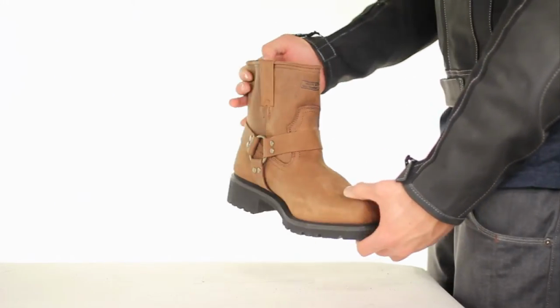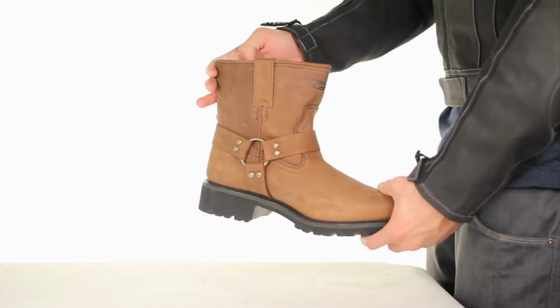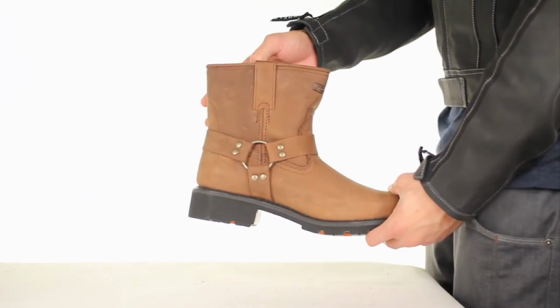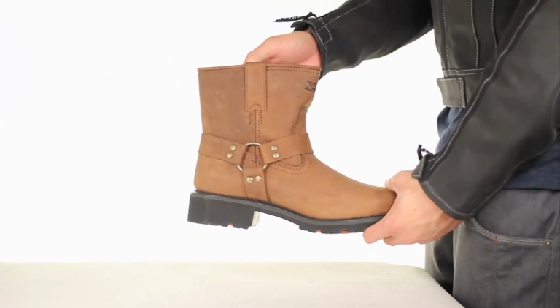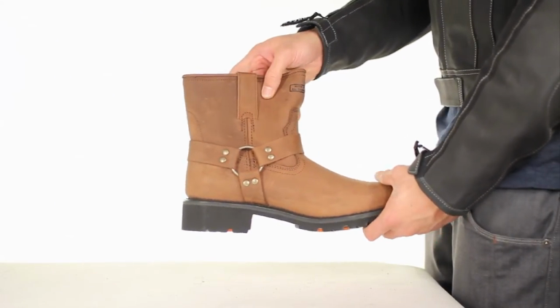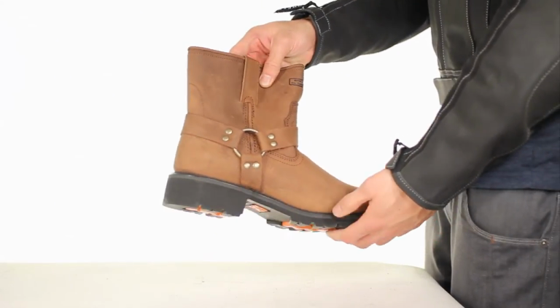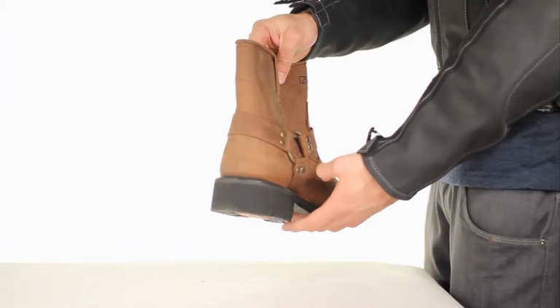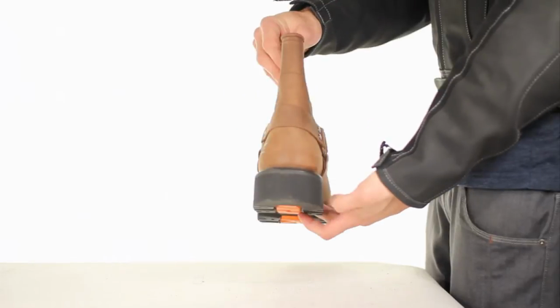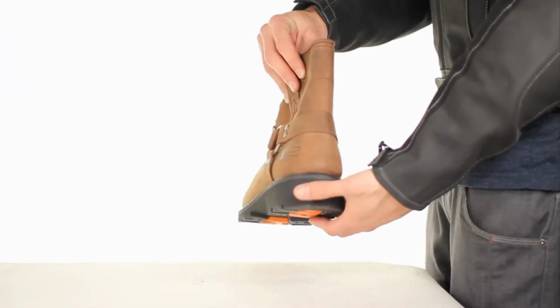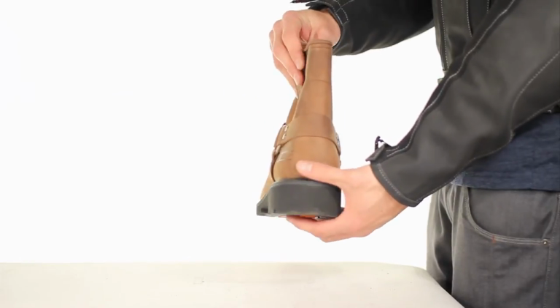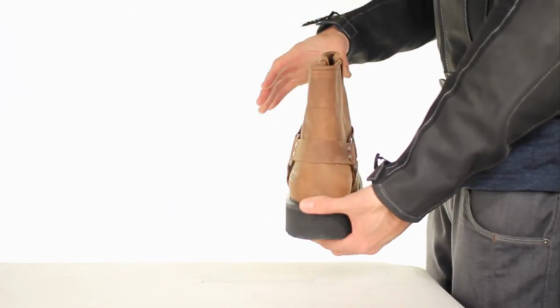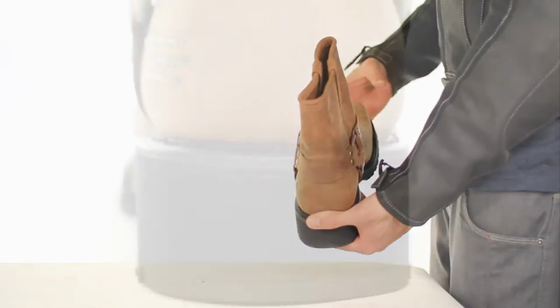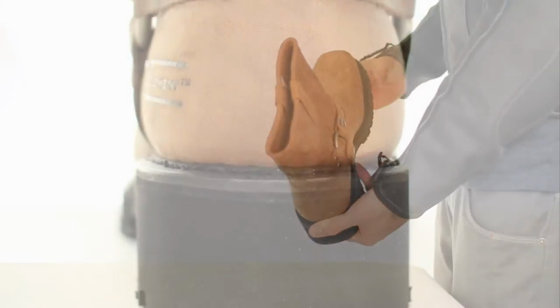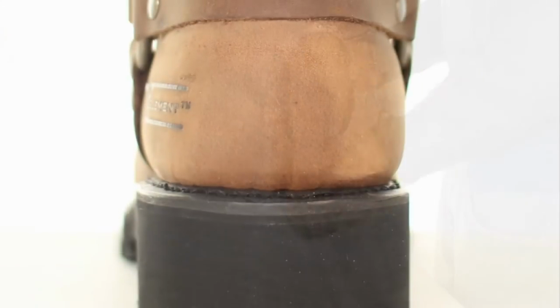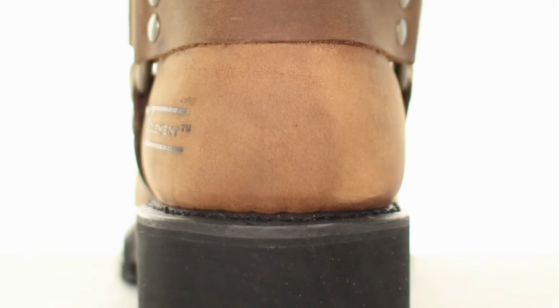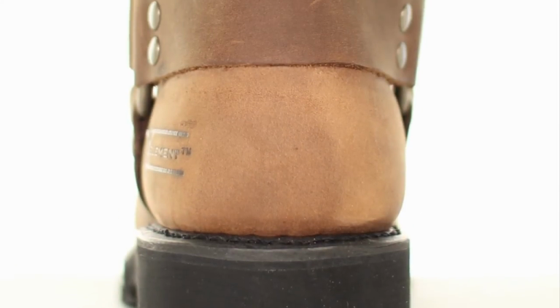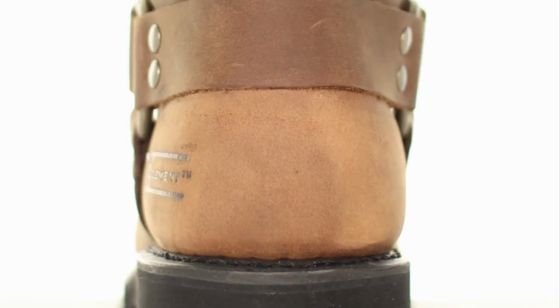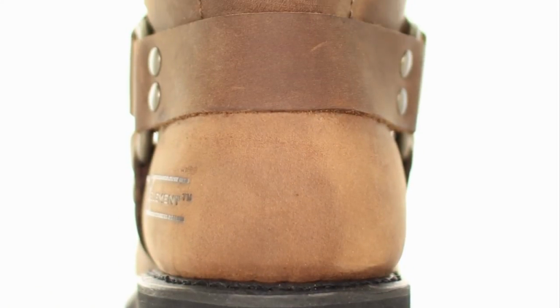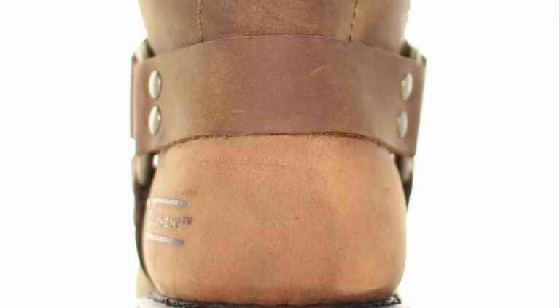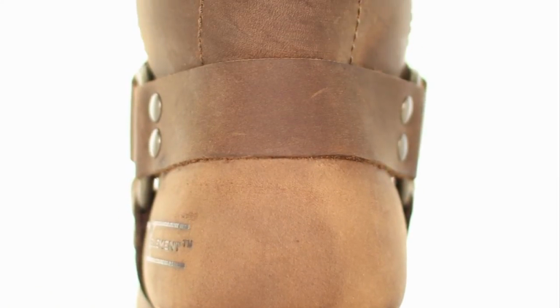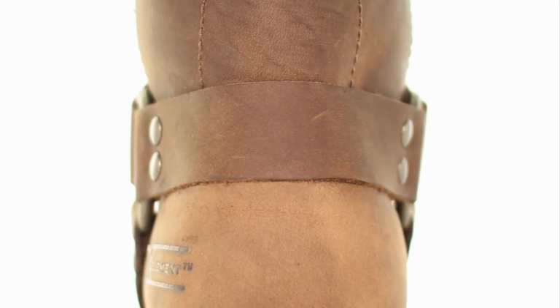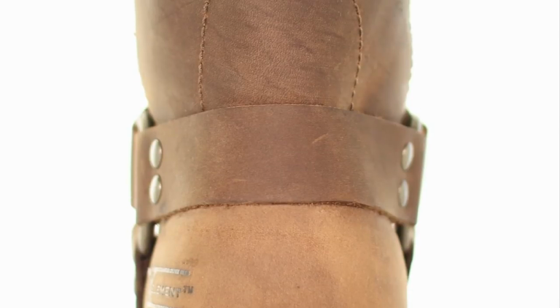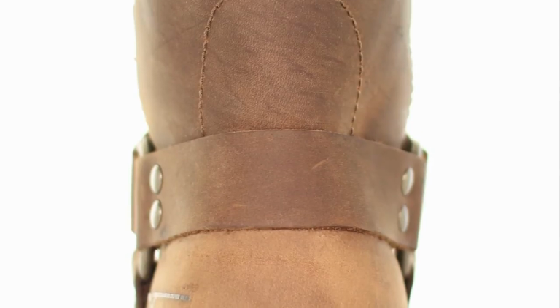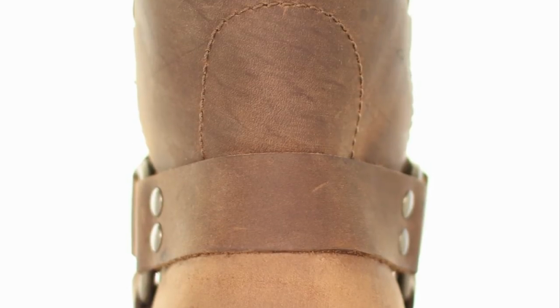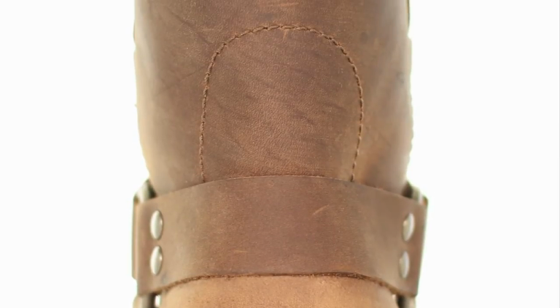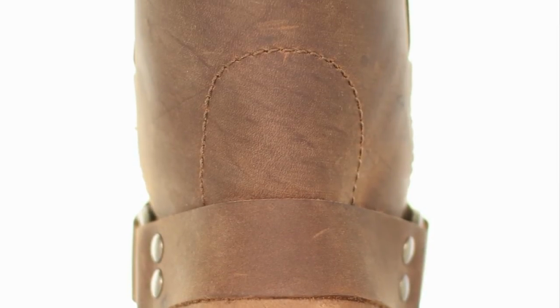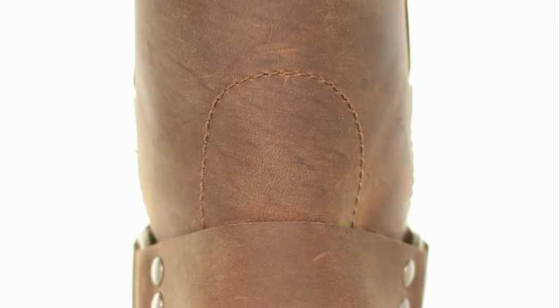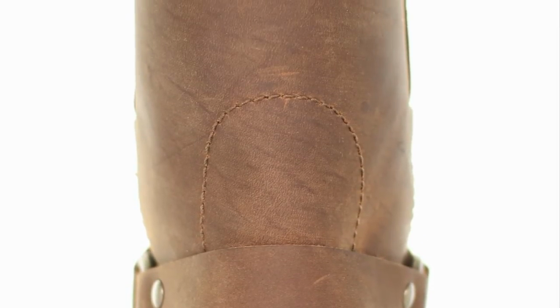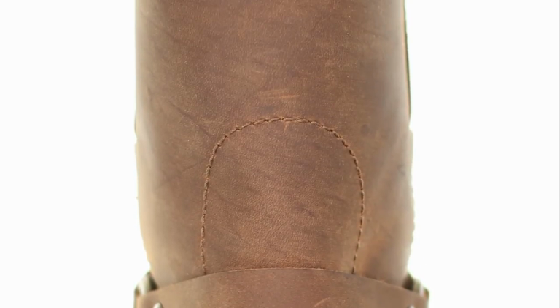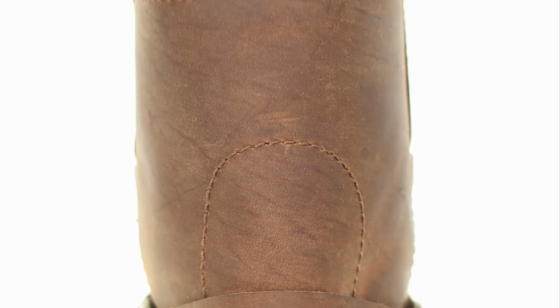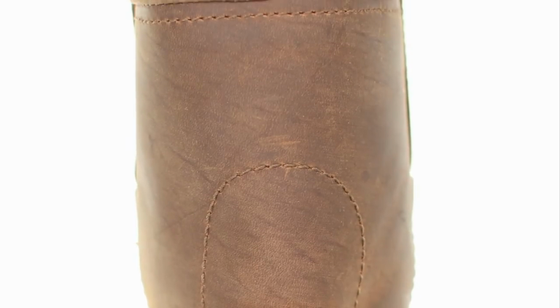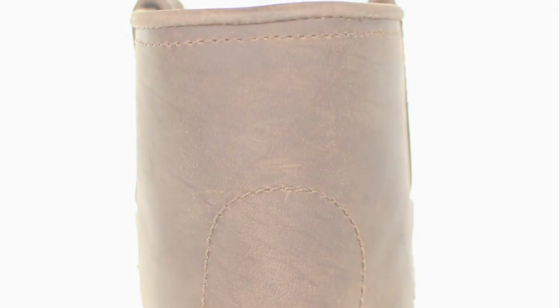The Goodyear Welt Construction guarantees long-term durability and can be resoled. This boot can only be found at the most popular online motorcycle store, LeatherUp.com.